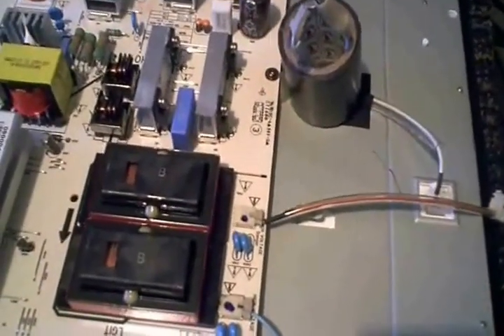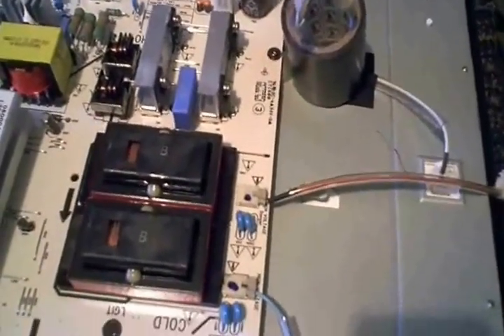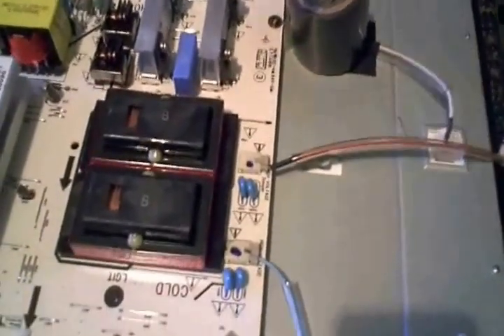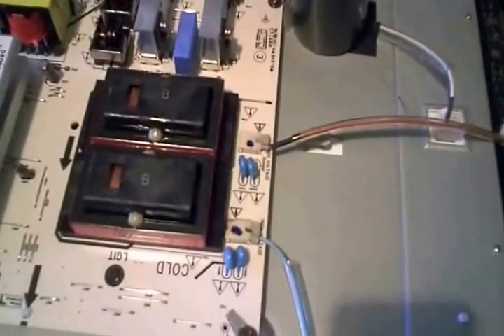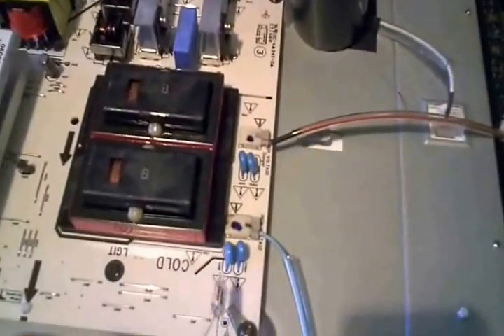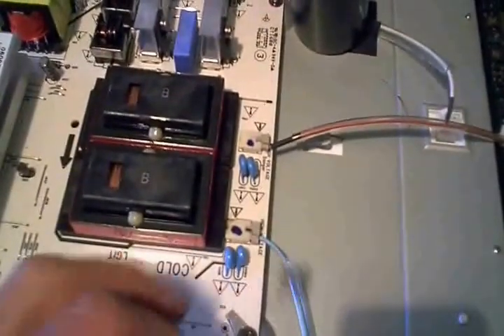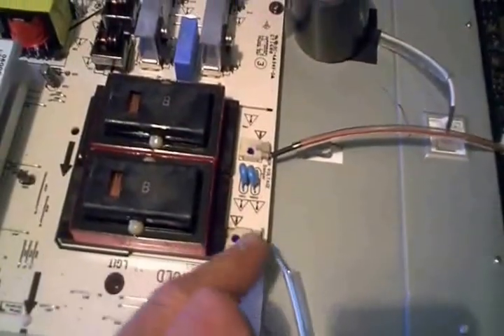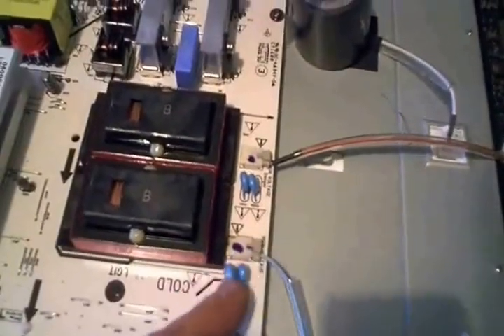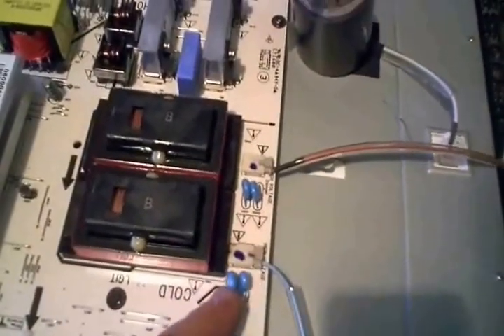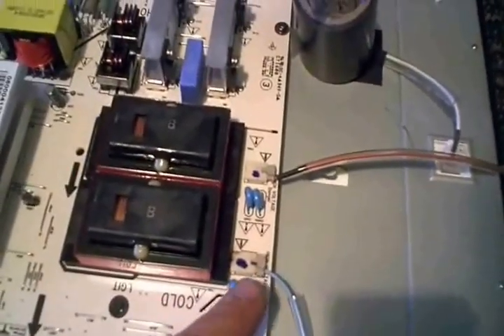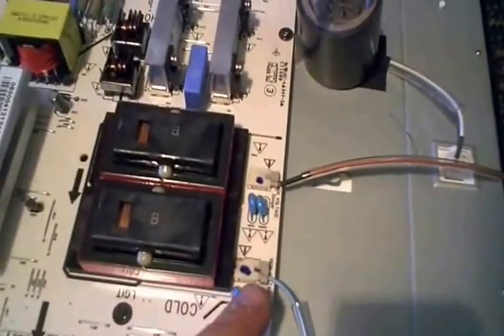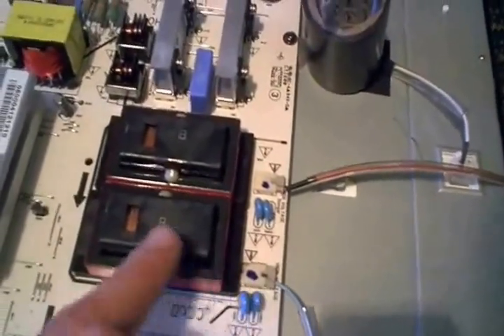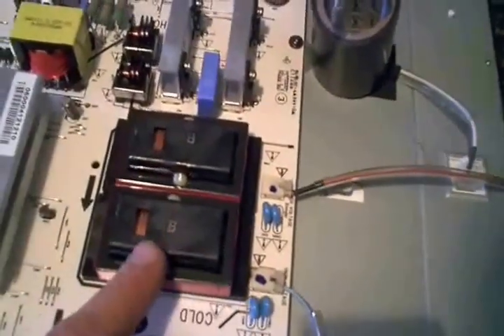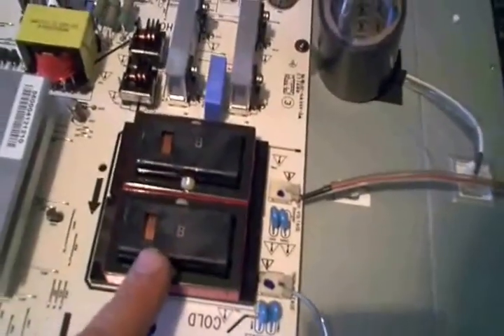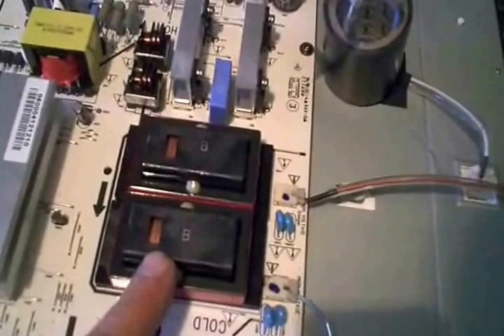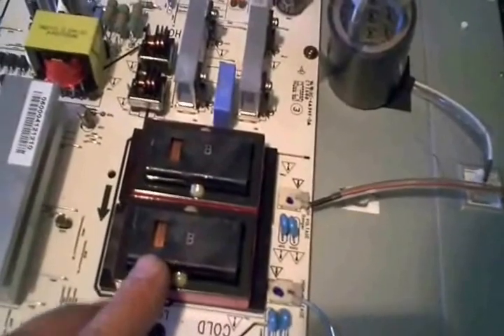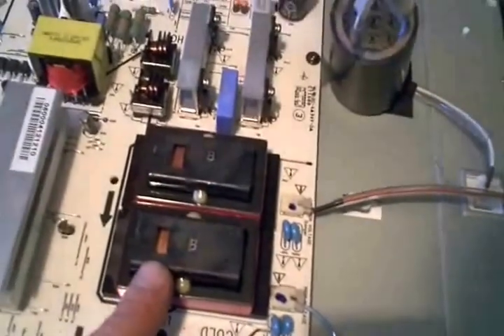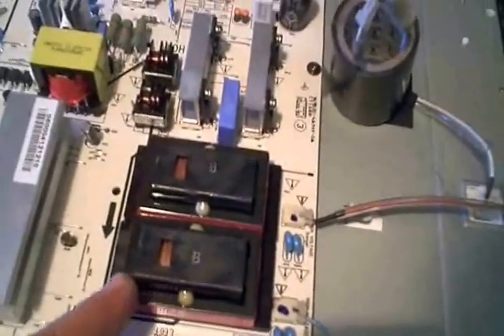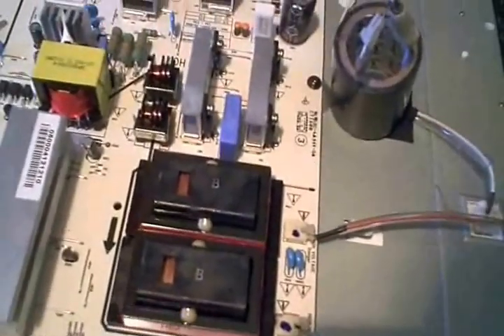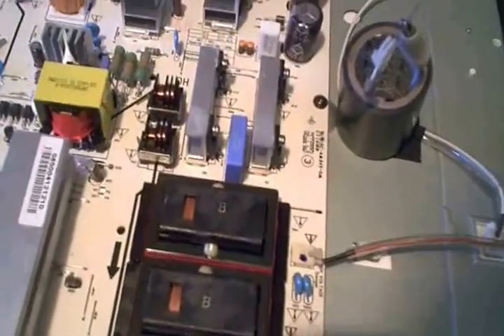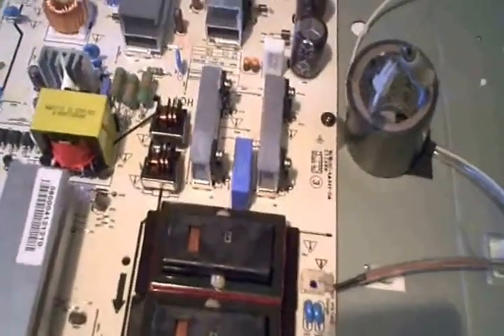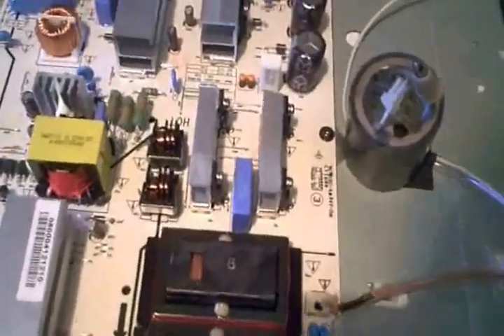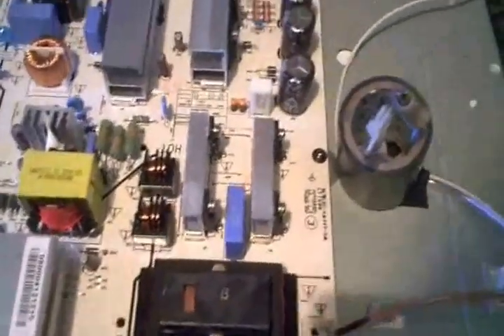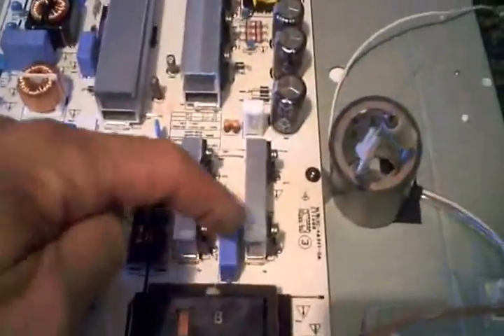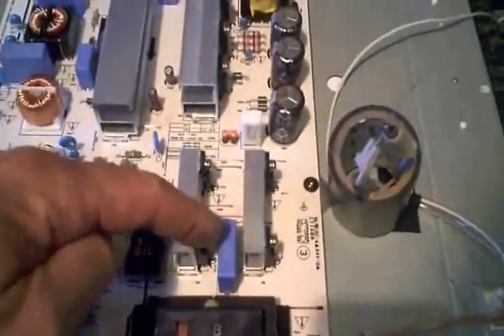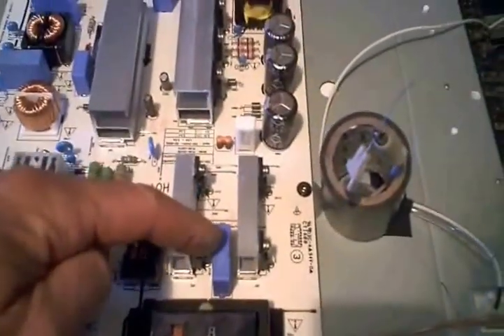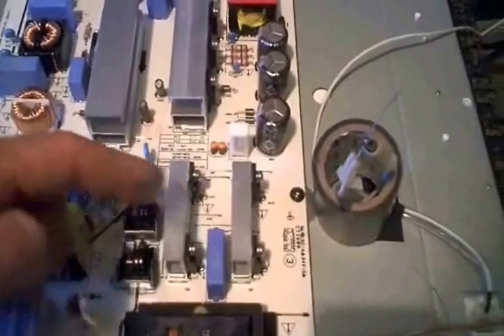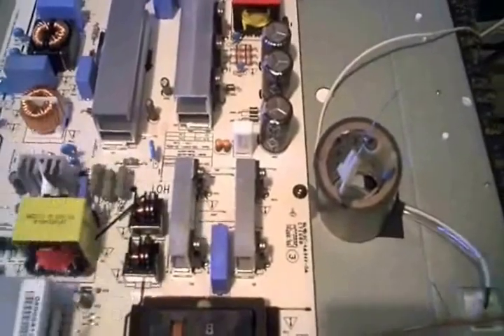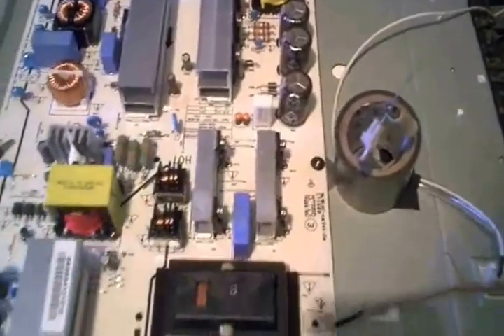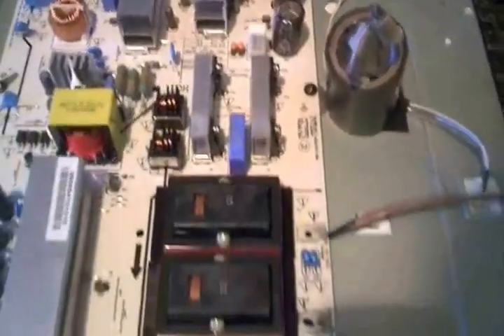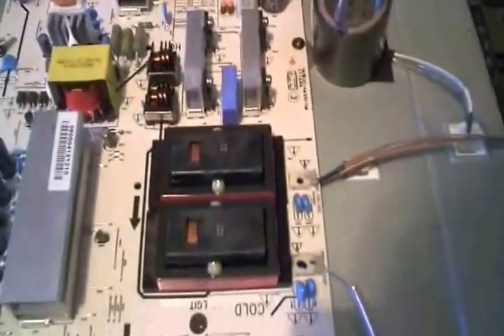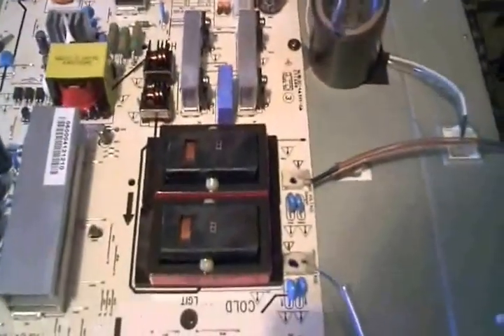My first thought was maybe I've just got some bad caps right here, but the caps checked good. I rang my transformer — it ran just fine. I tried to double-check the final output transistors and make sure my driver transformers were okay.